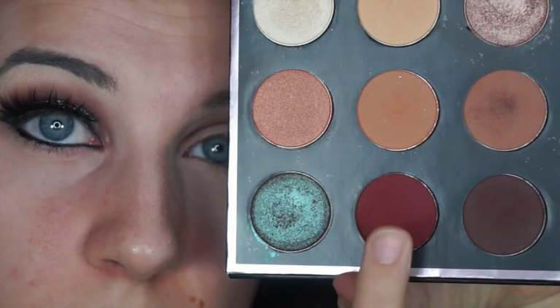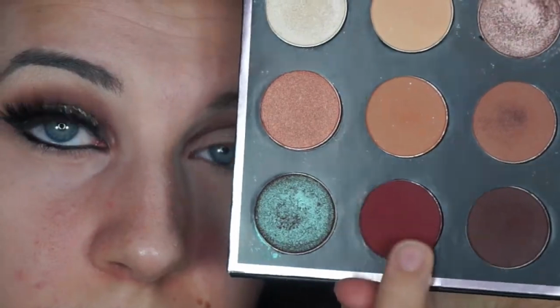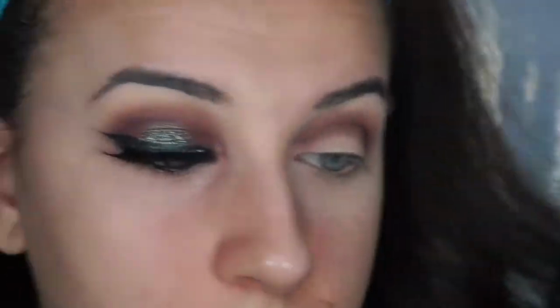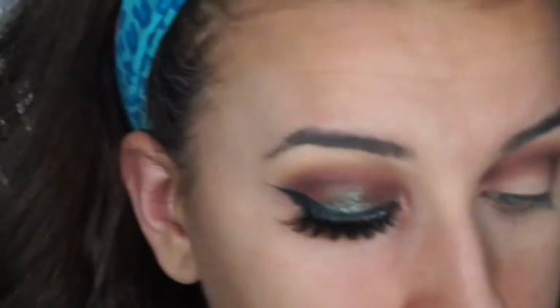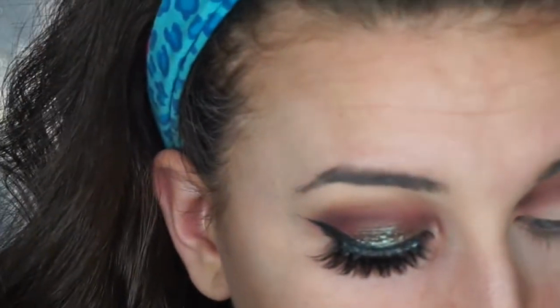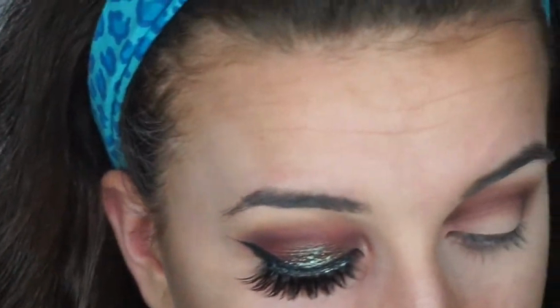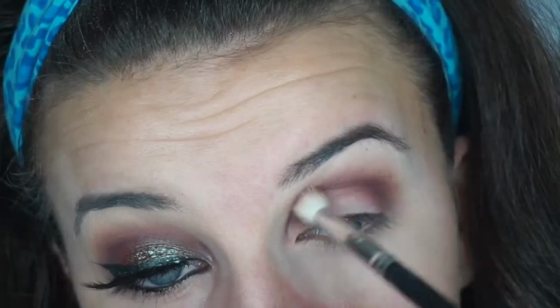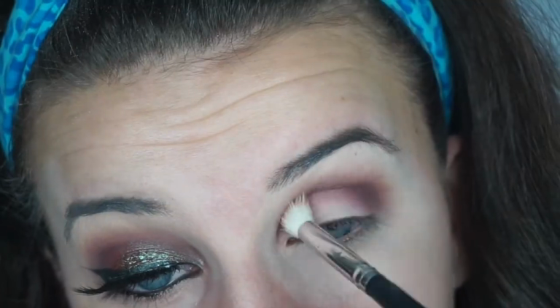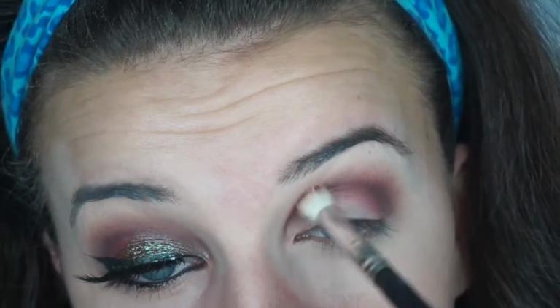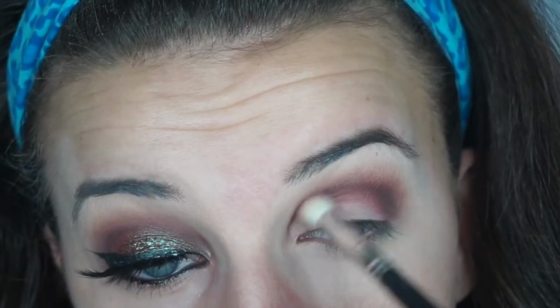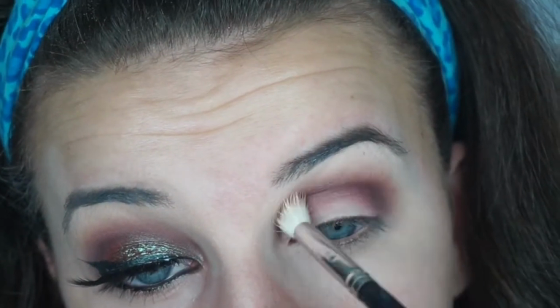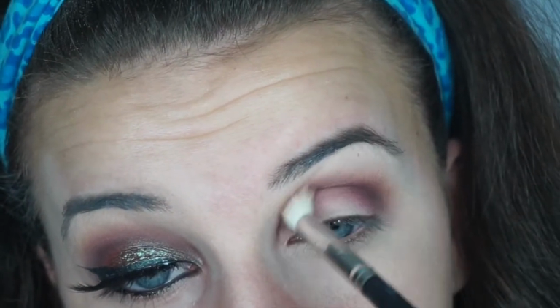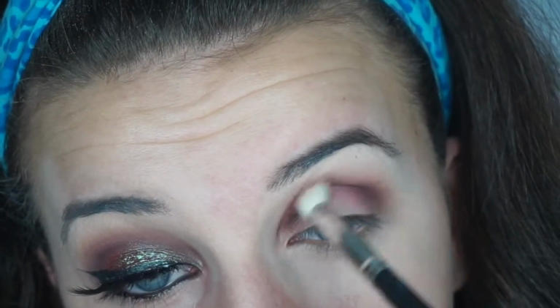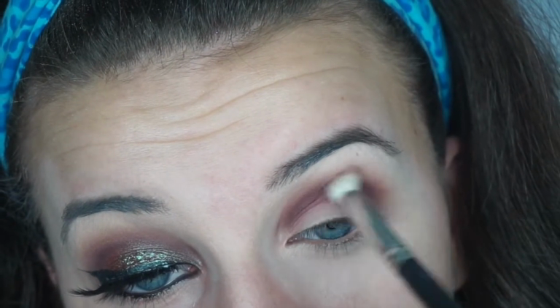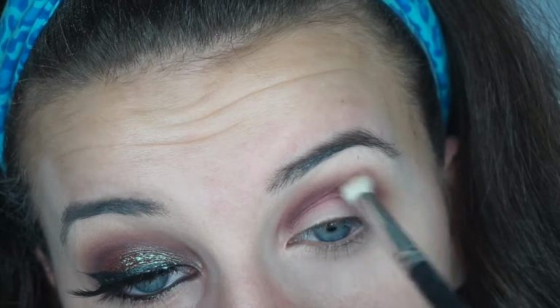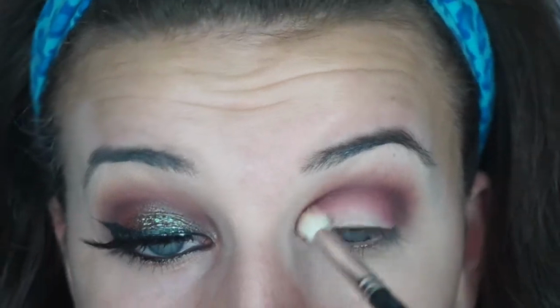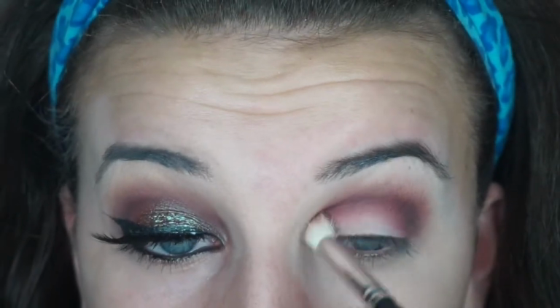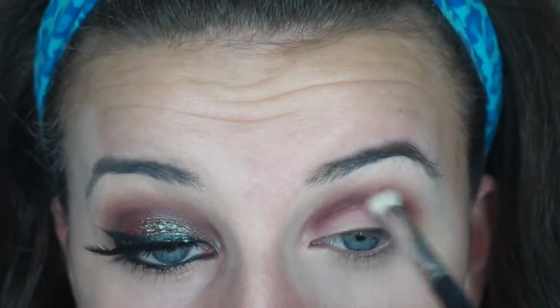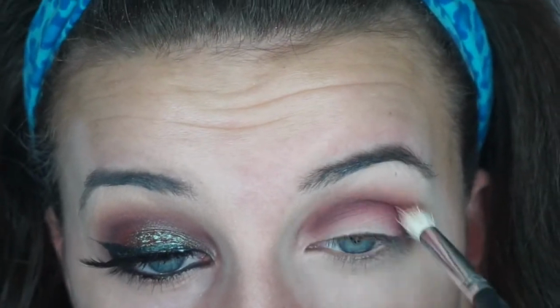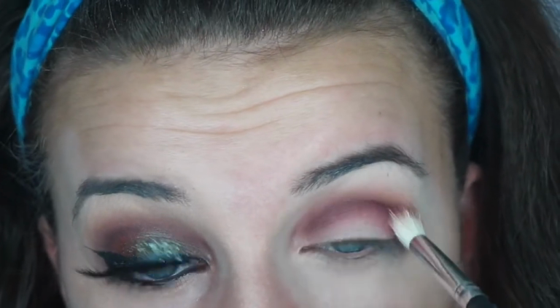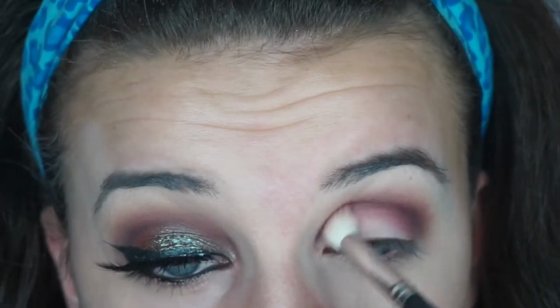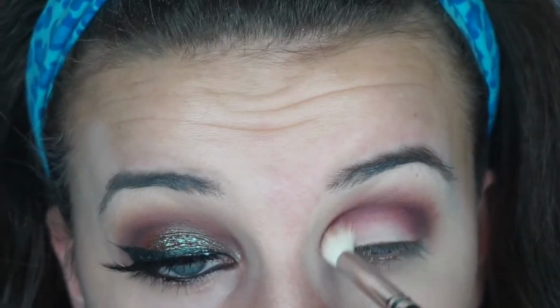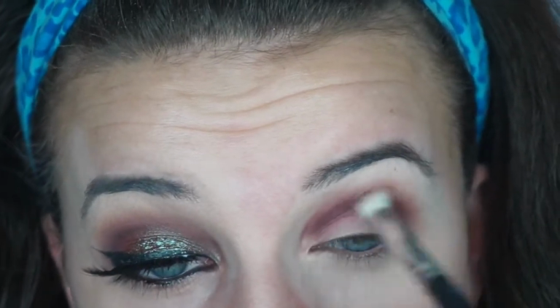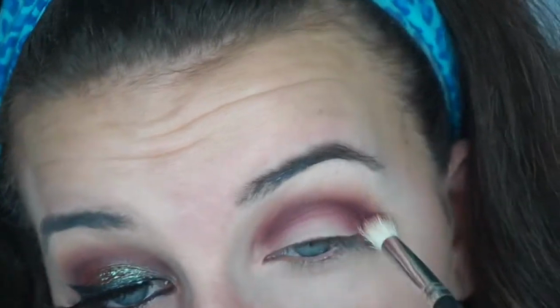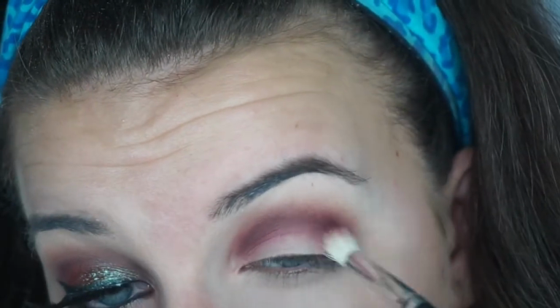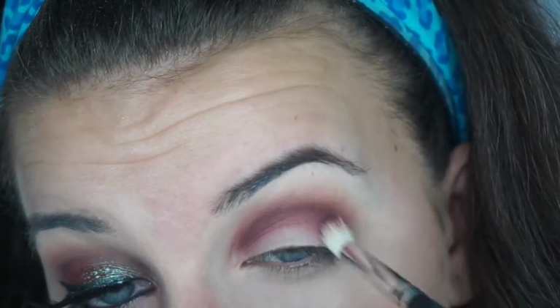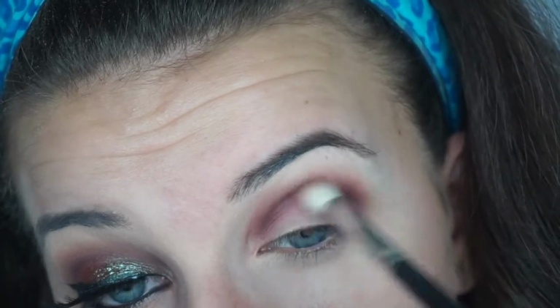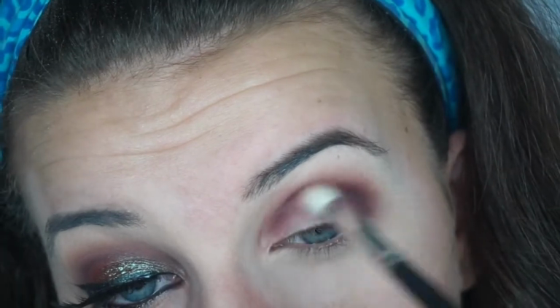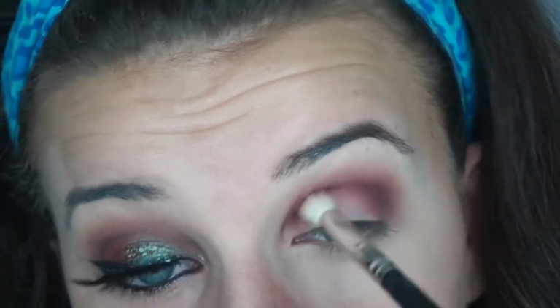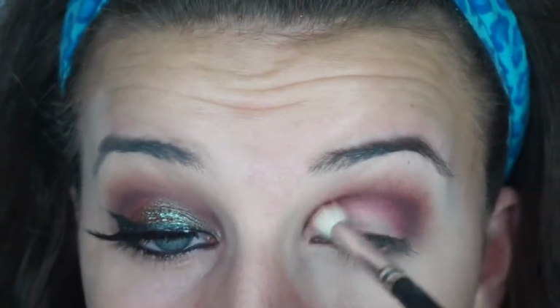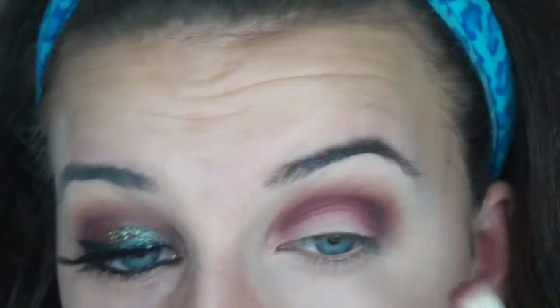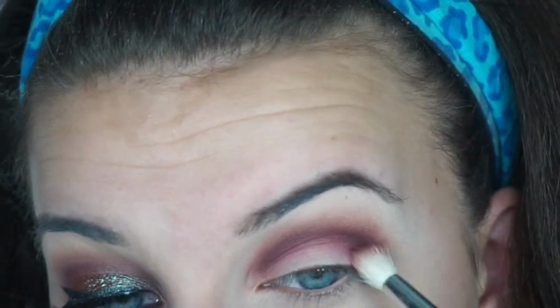Then going in with that maroon shade called Mars — I really like the names in this palette. I'm putting that on, dropping it a little bit below the crease and just blending that in with a Morphe blending brush. I want this look to be super dark and smoky, so I just add a little bit more of the darker Aphrodite shadow.